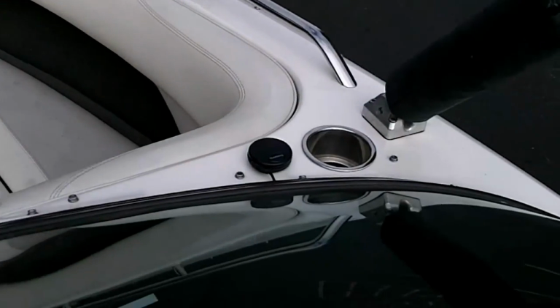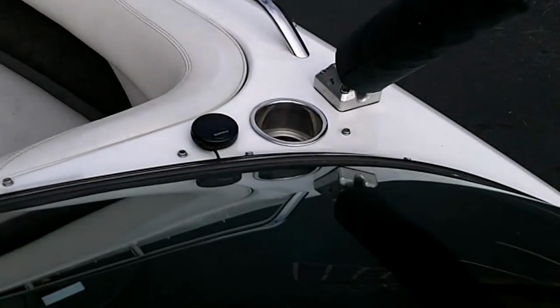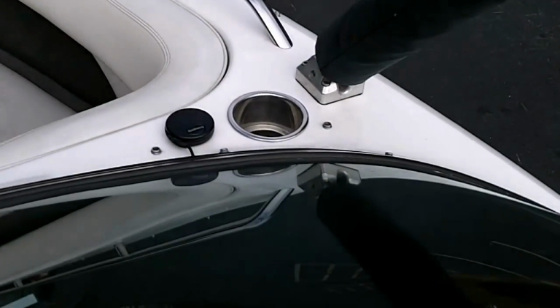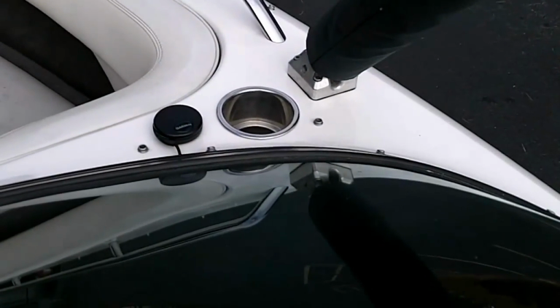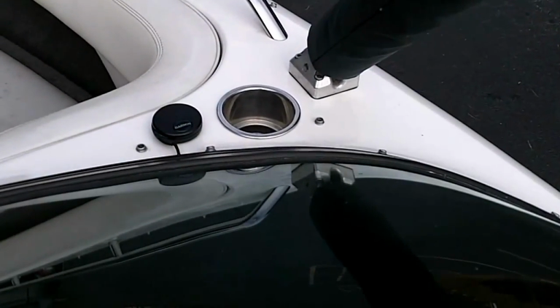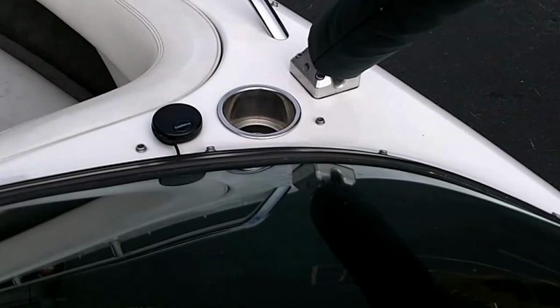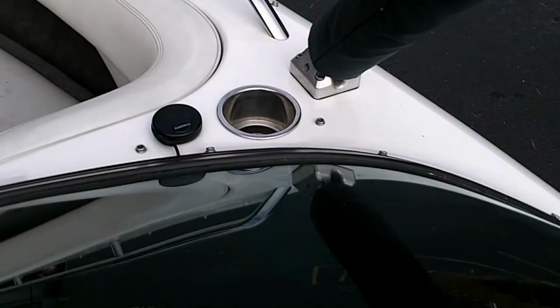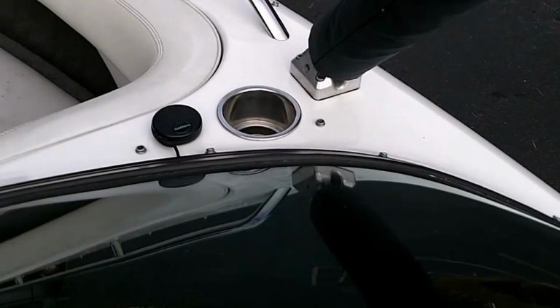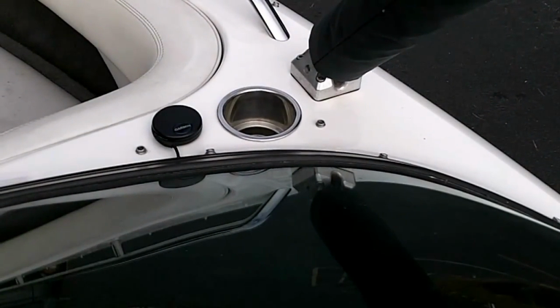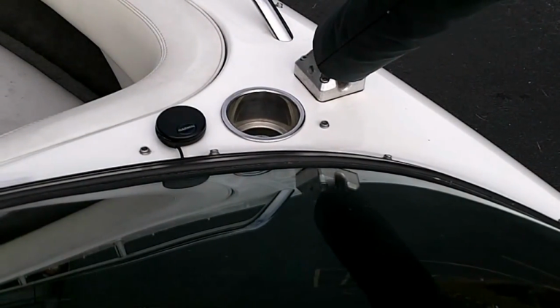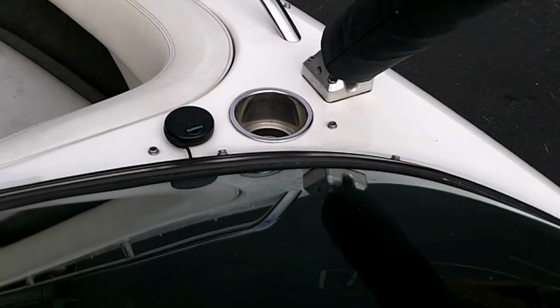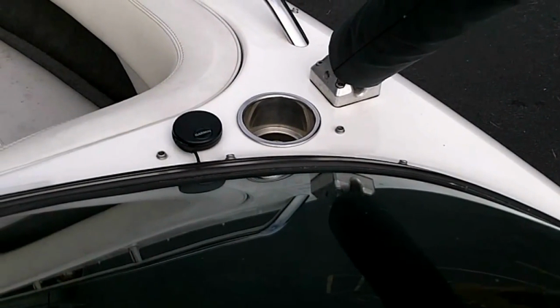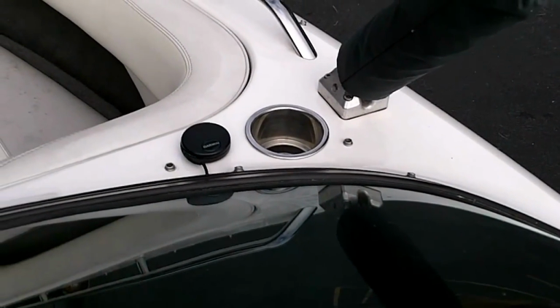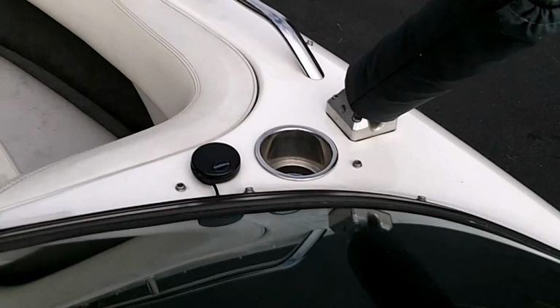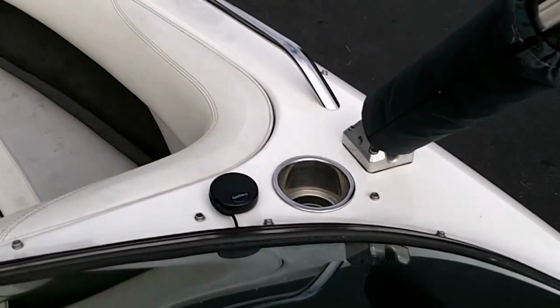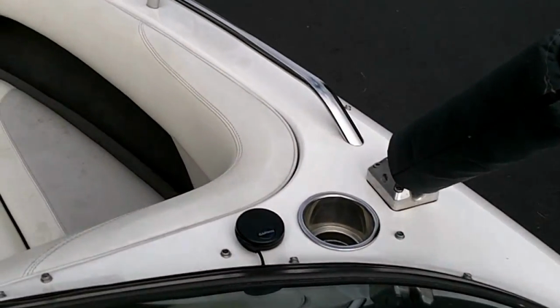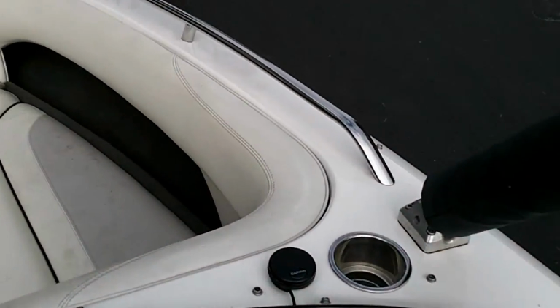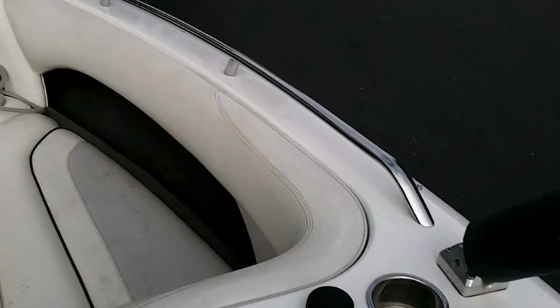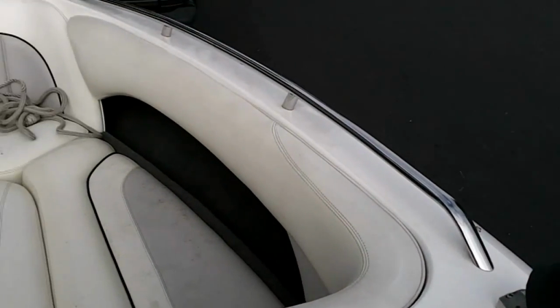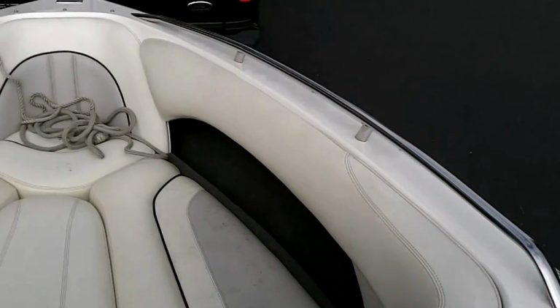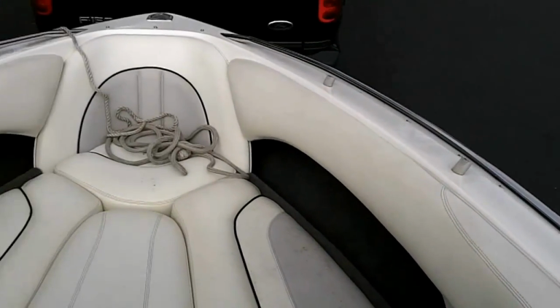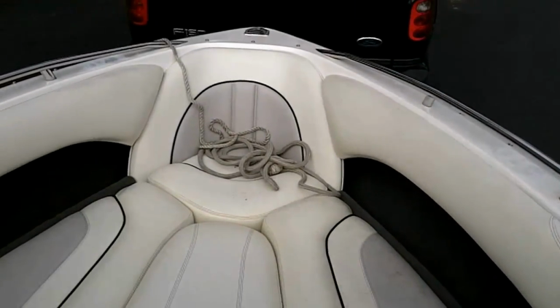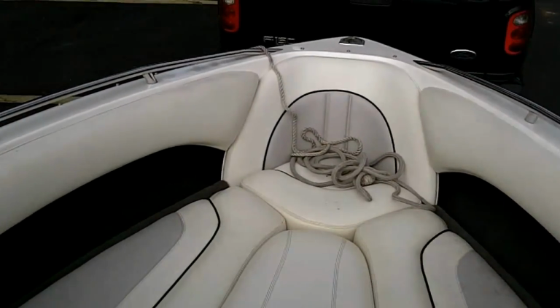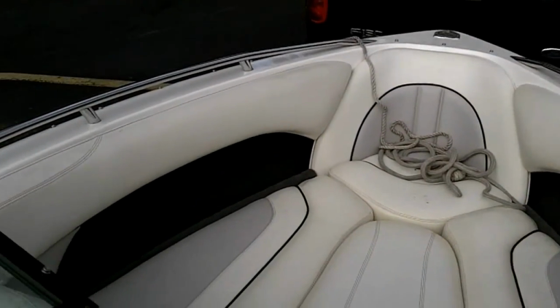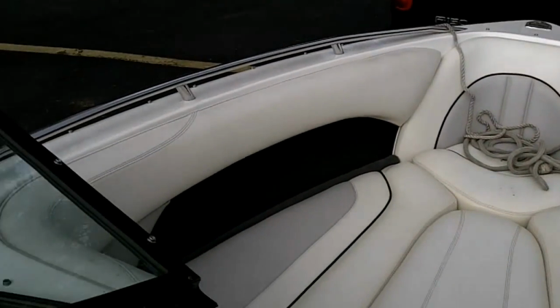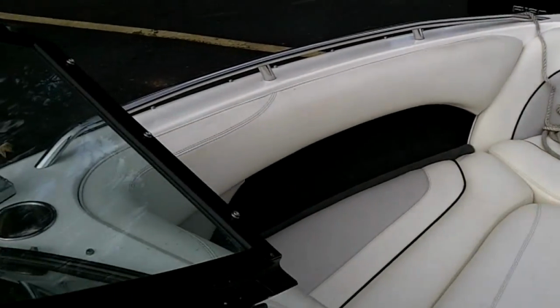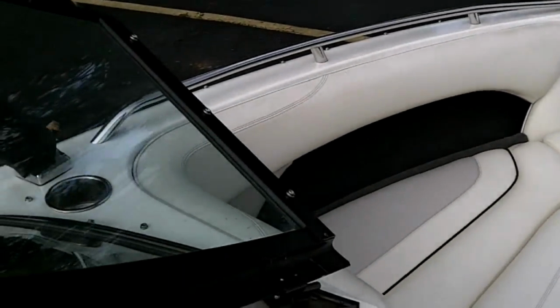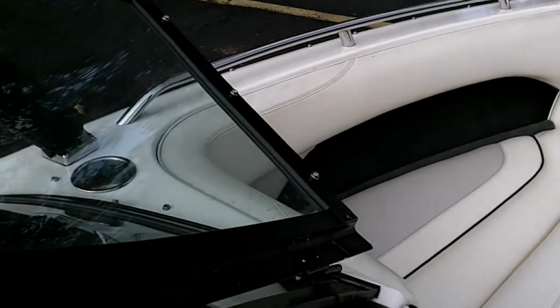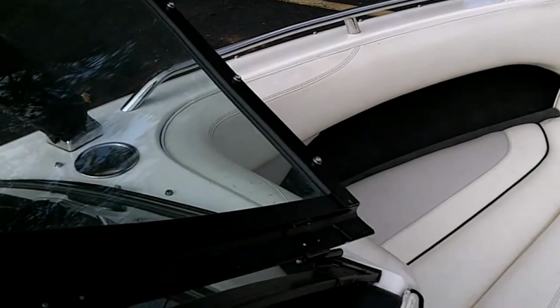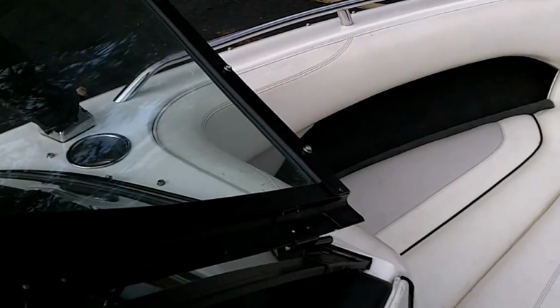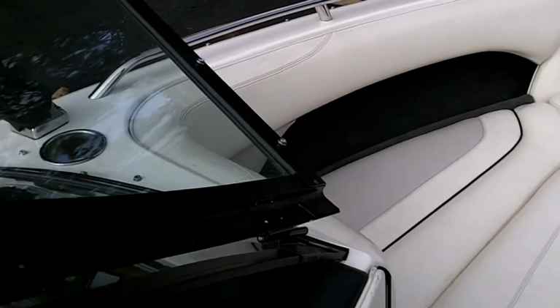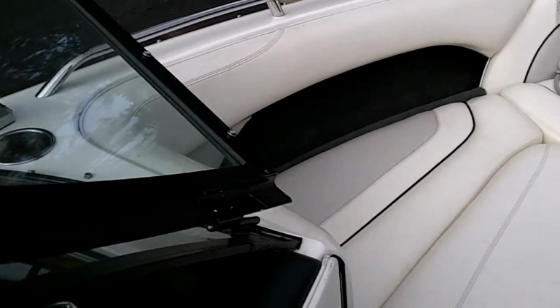Once again, there are stainless cup holders that I've added, and that's the GPS antenna for the Perfect Pass. Then you have nice stainless steel handles on each side.